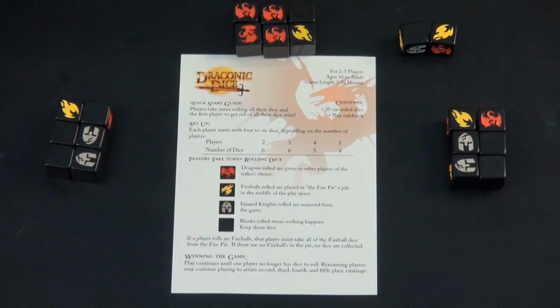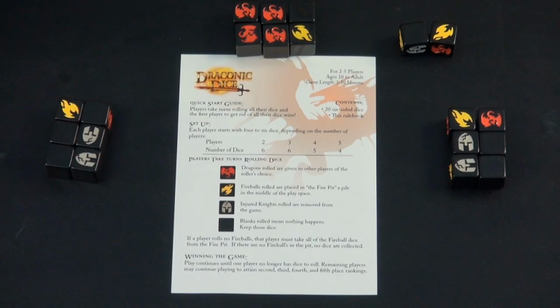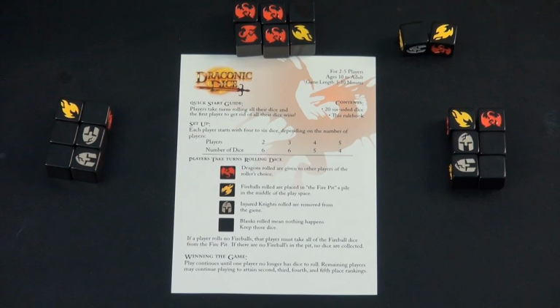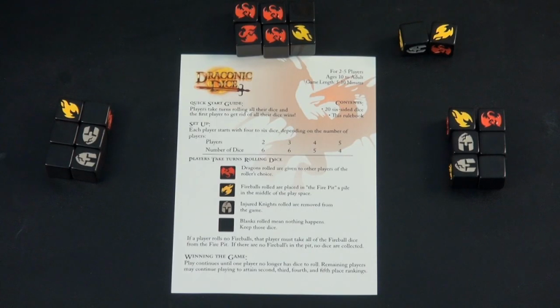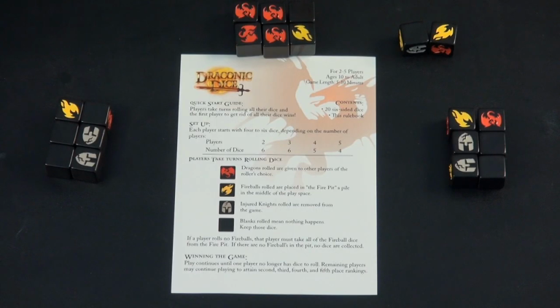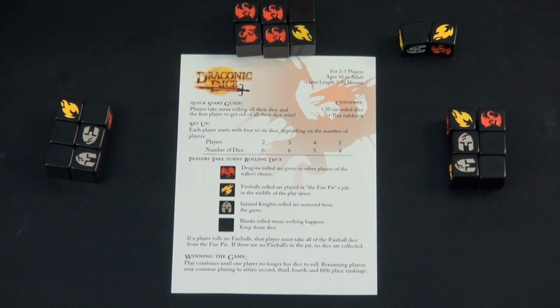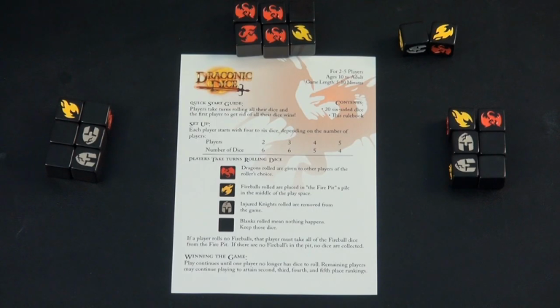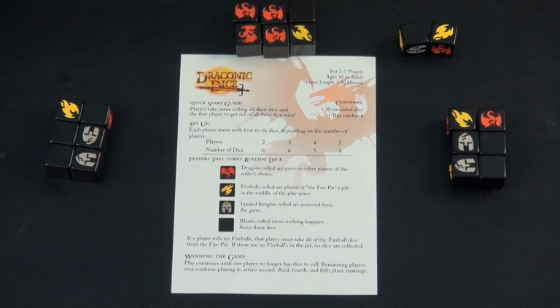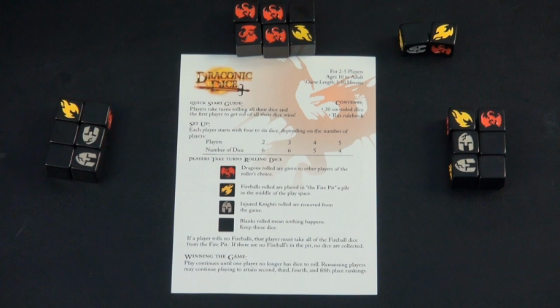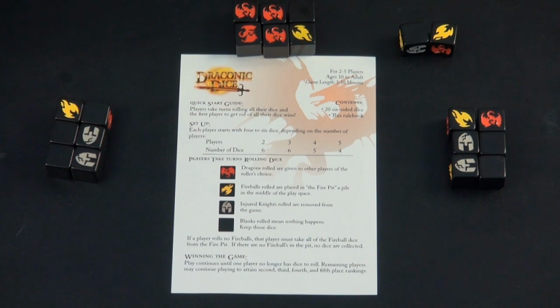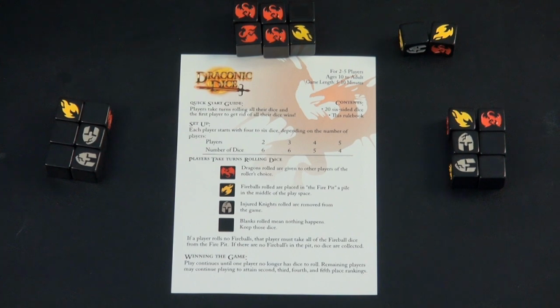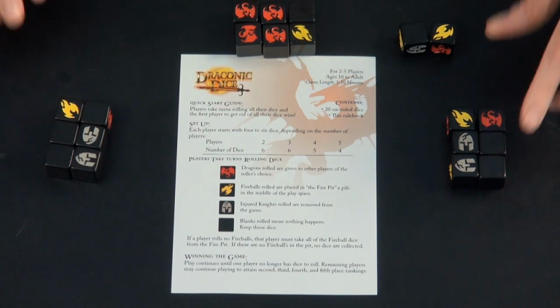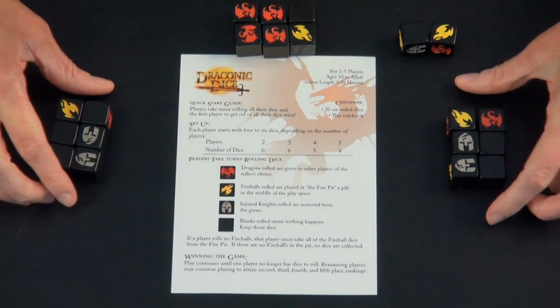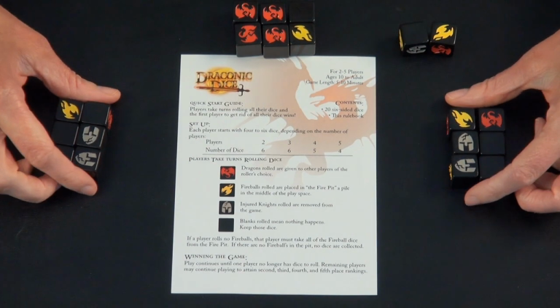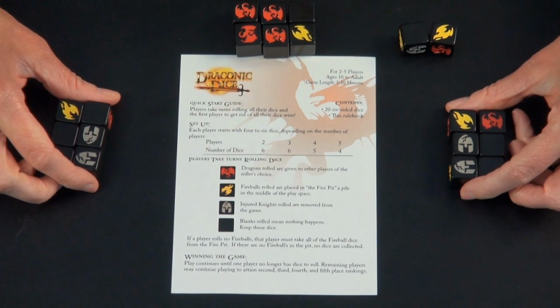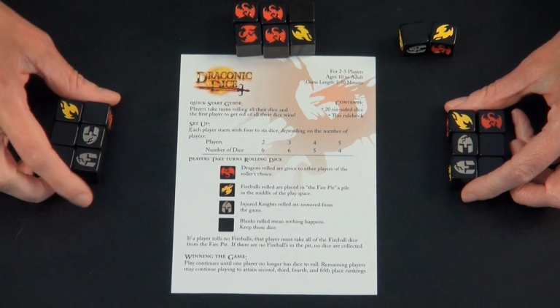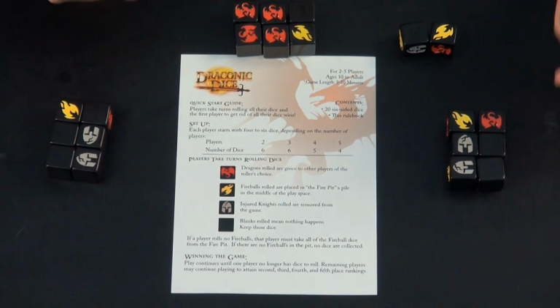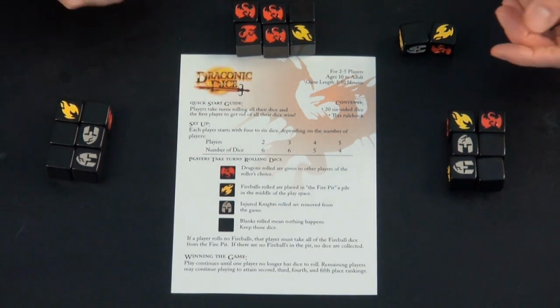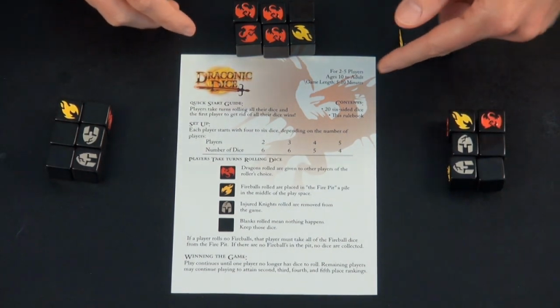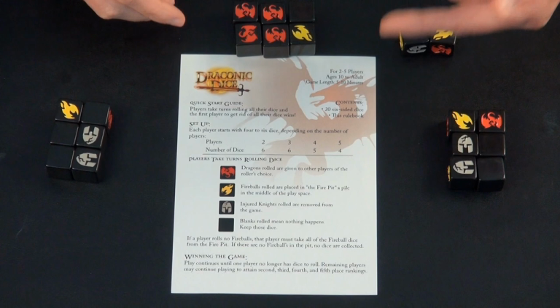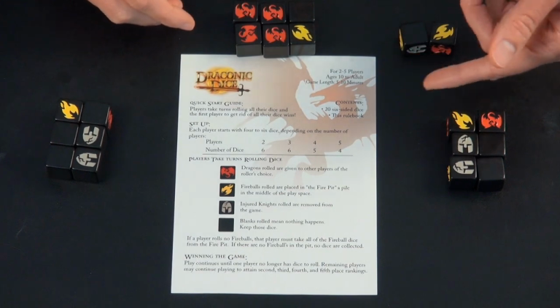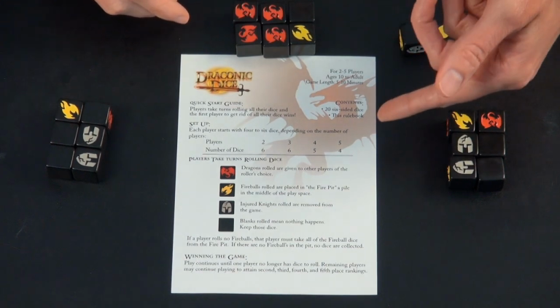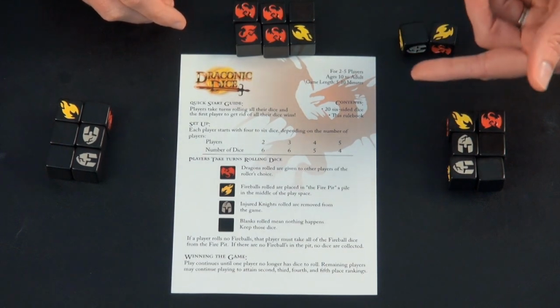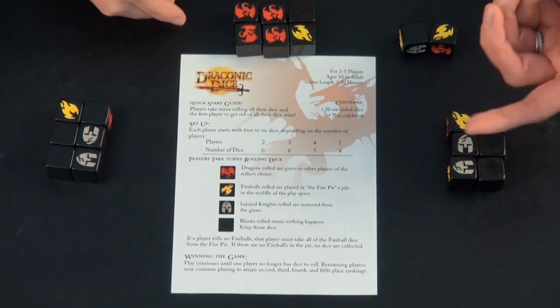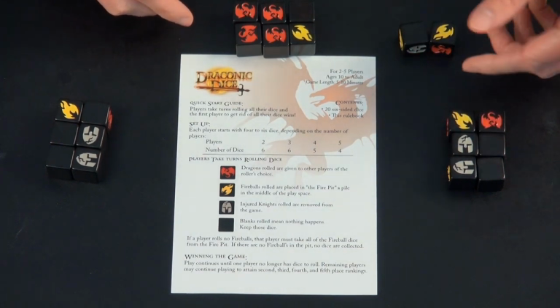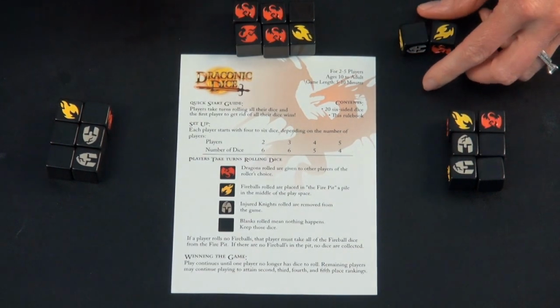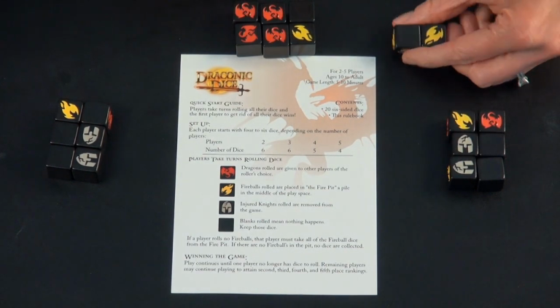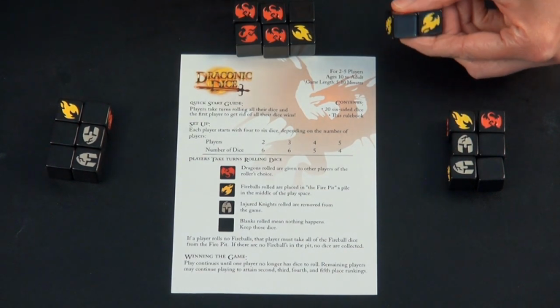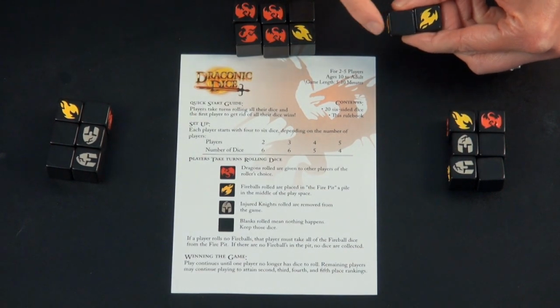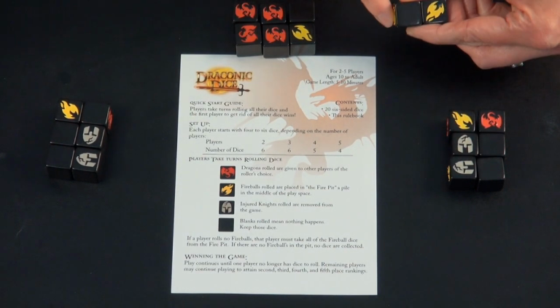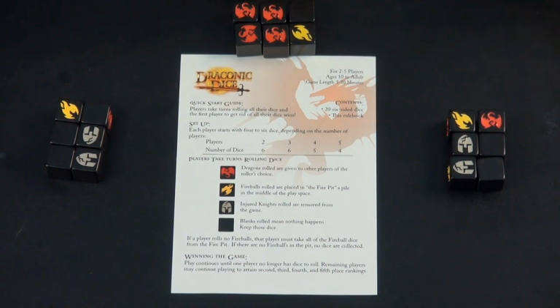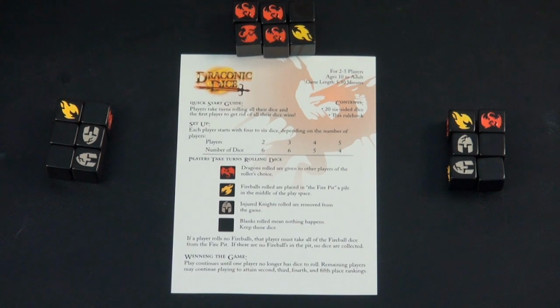The goal of the game is to be the first player to get rid of all of your dice. We have a three-player game set up here, and each player has been given six dice. In a four-player game you'd have five dice, in a five-player game you'd have four dice. So for this game there are two extra dice — we just remove them.